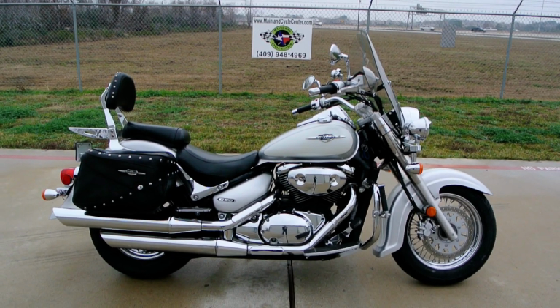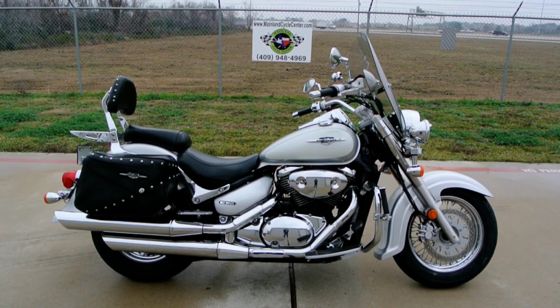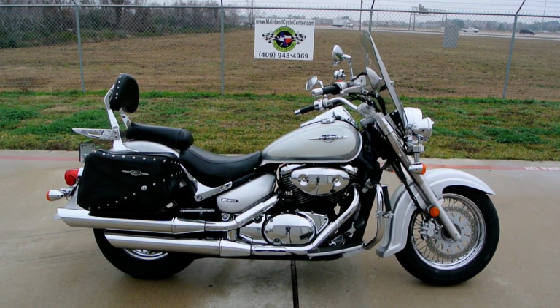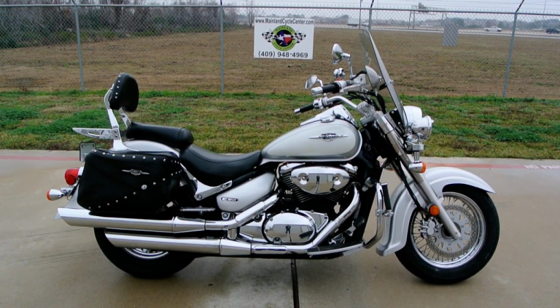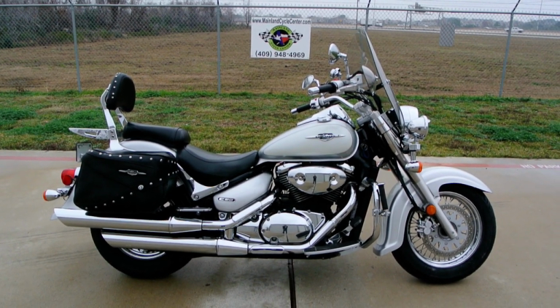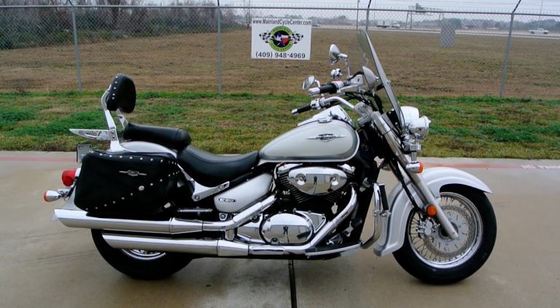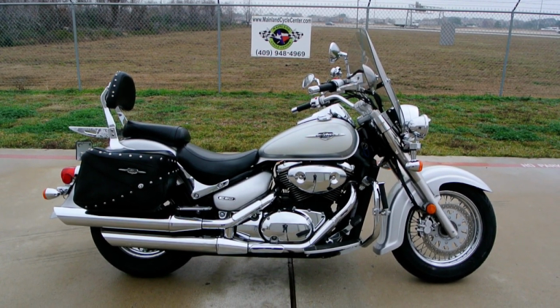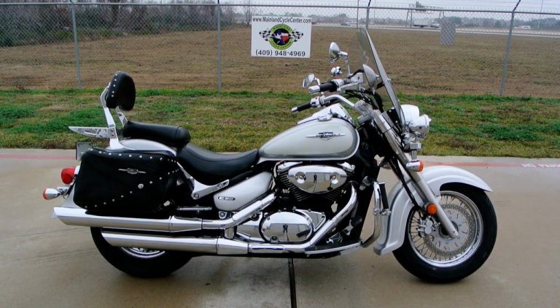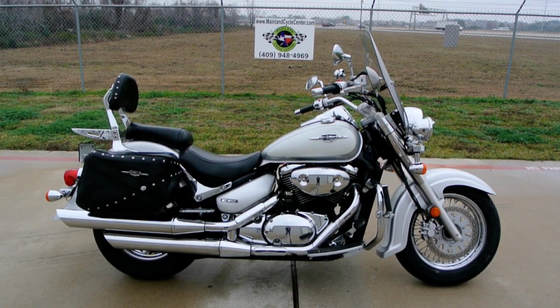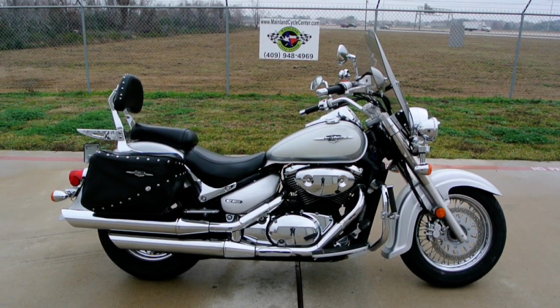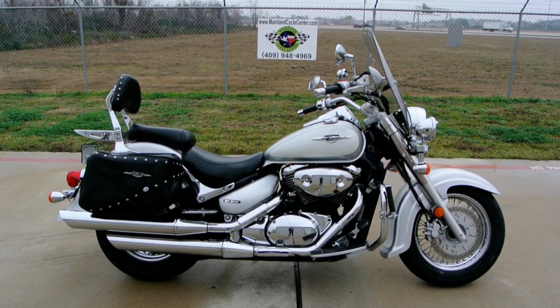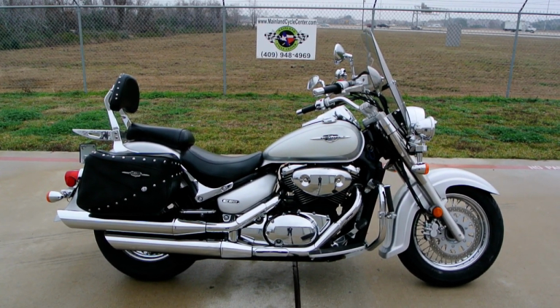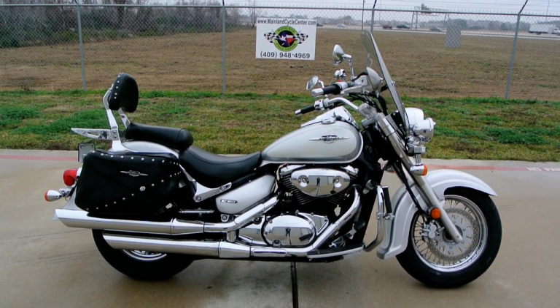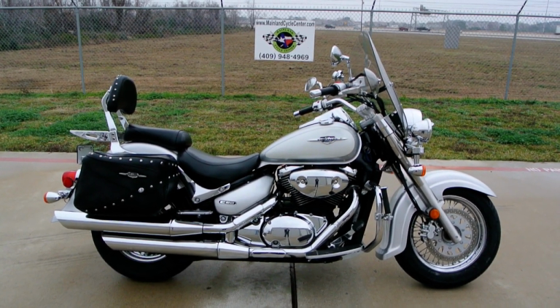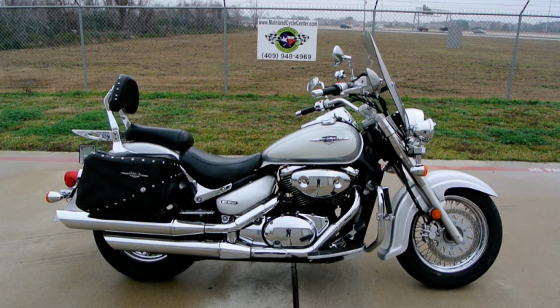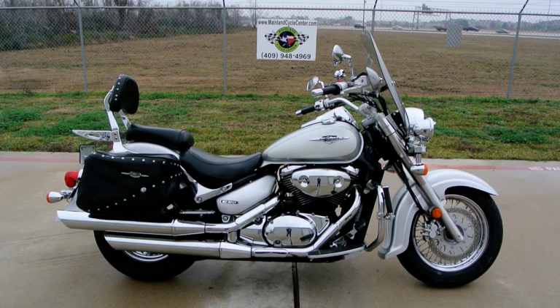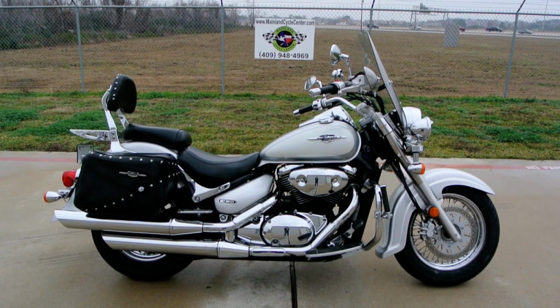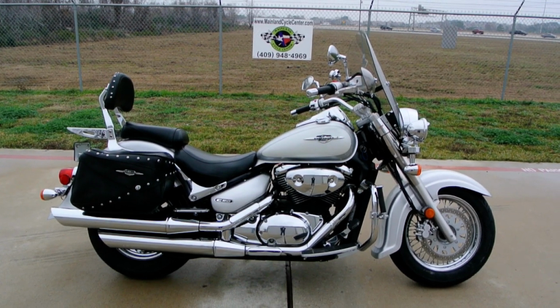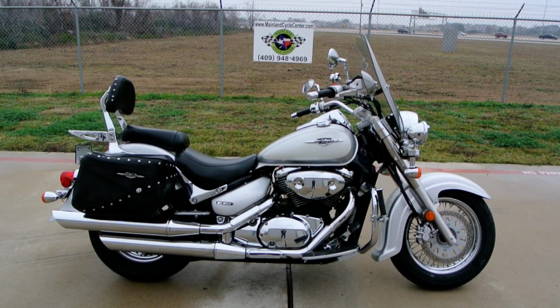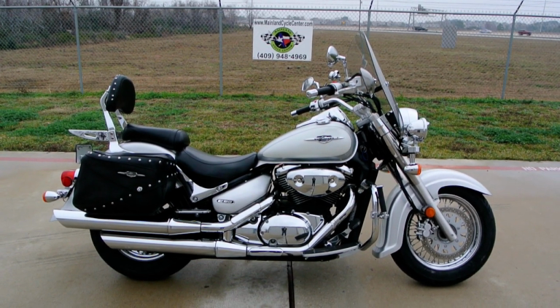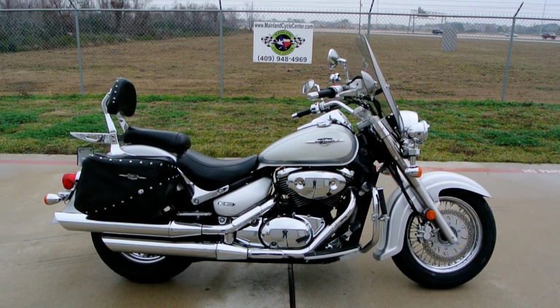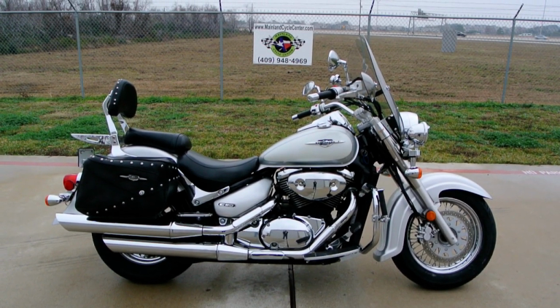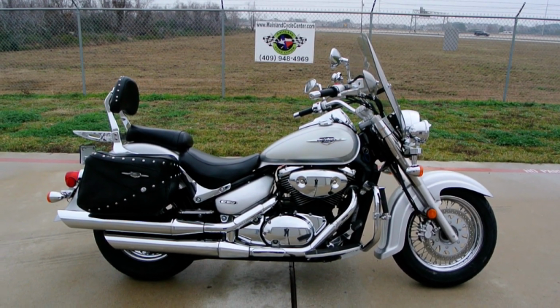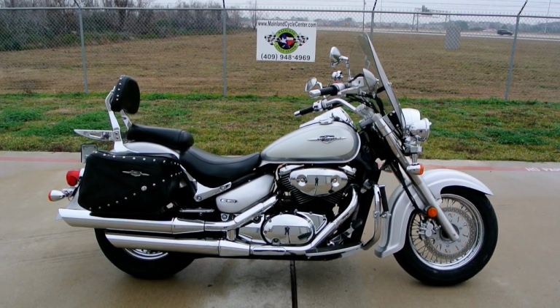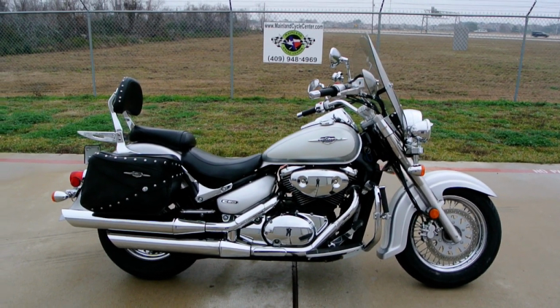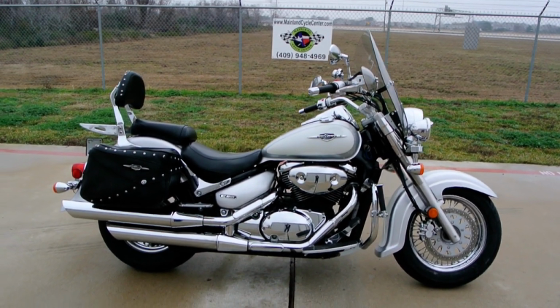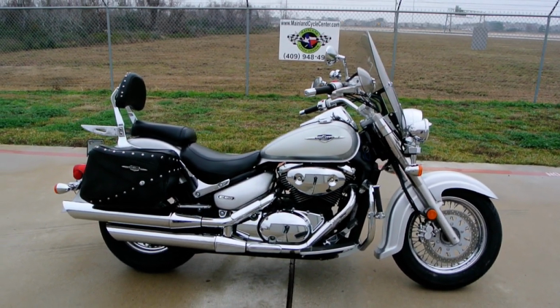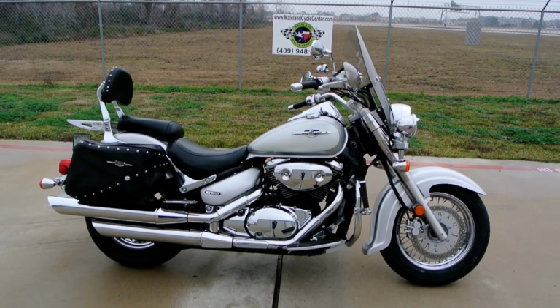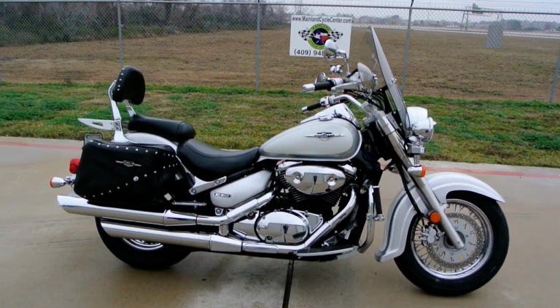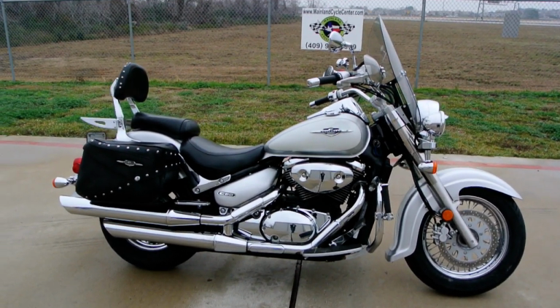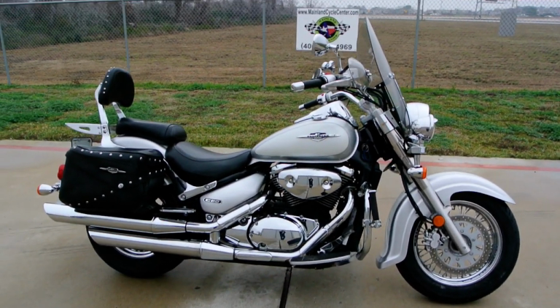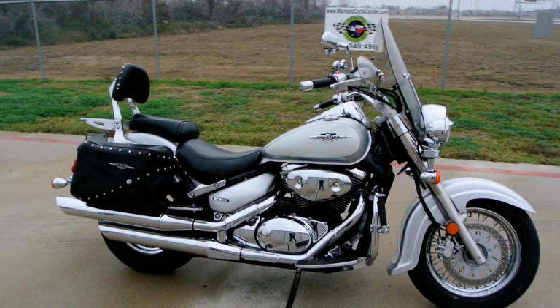Welcome to Mainland Cycle Center's pre-owned vehicle department. We're going to take a quick look at a 2007 Suzuki Boulevard C50.